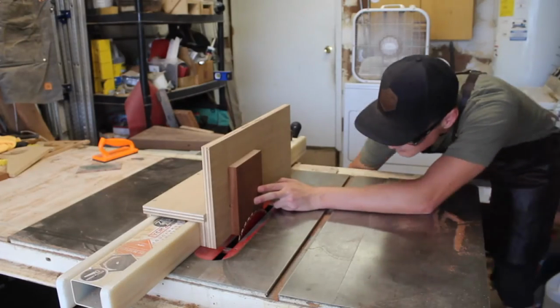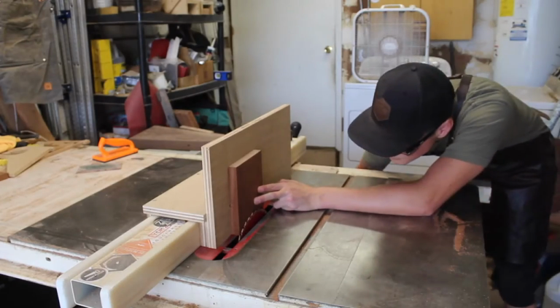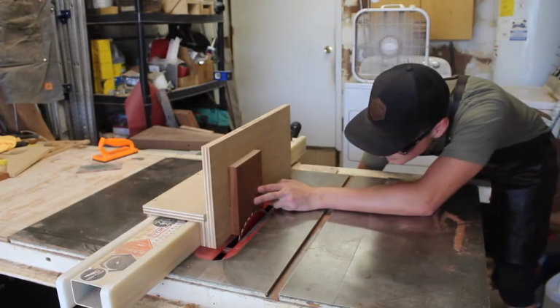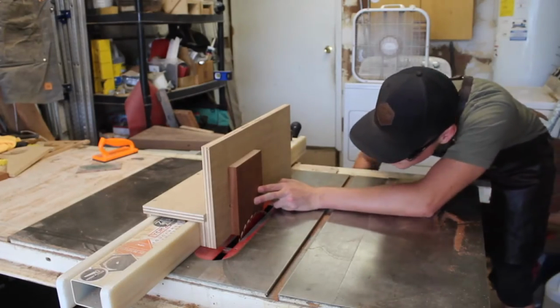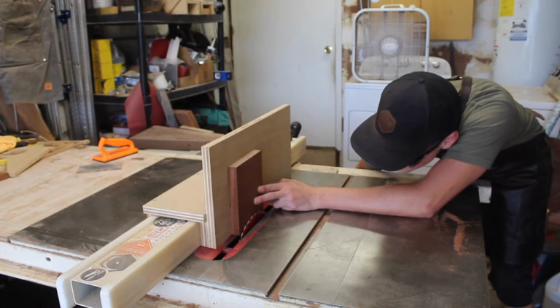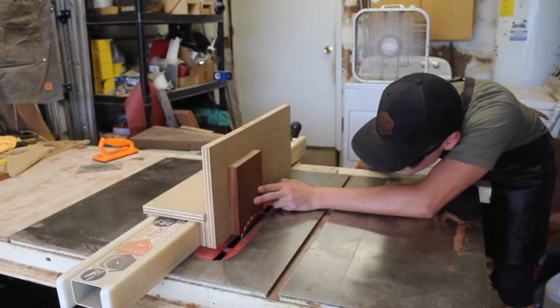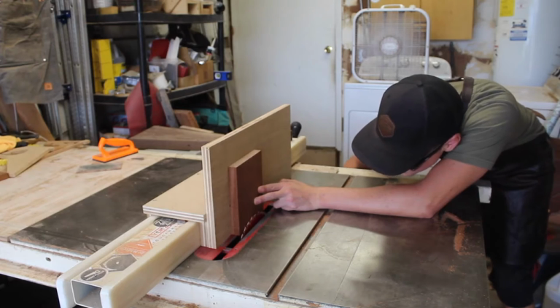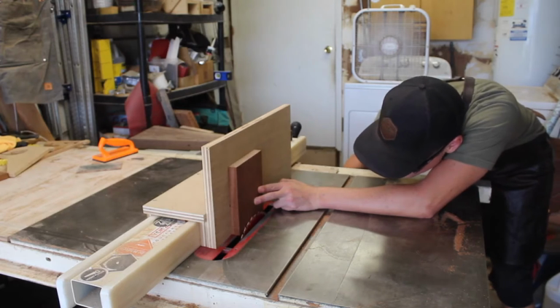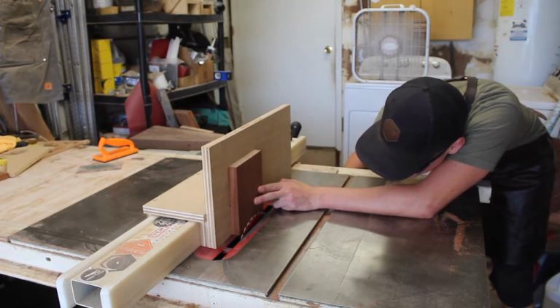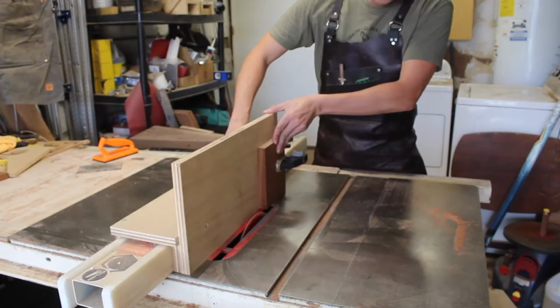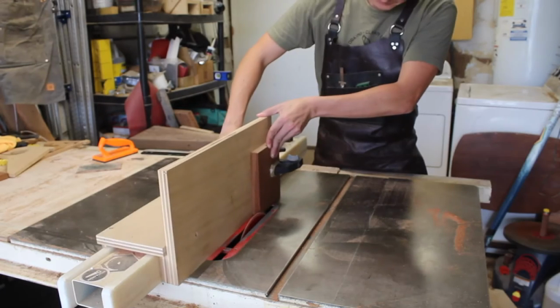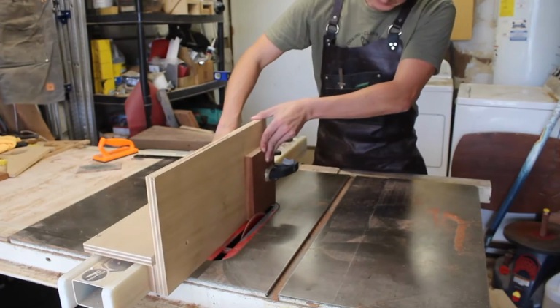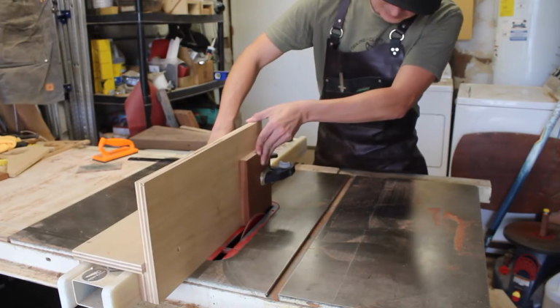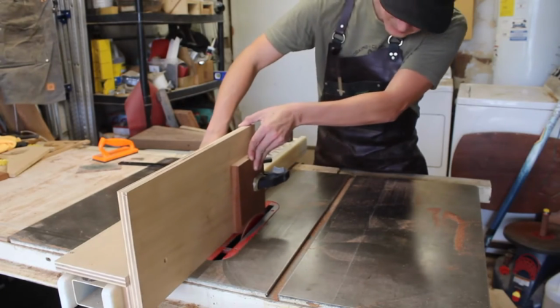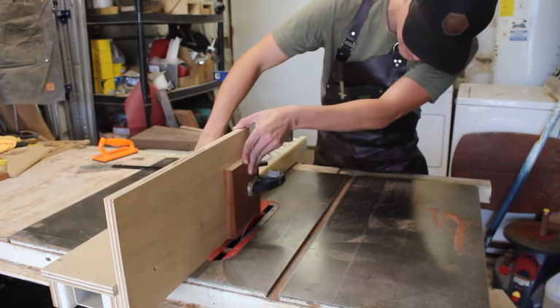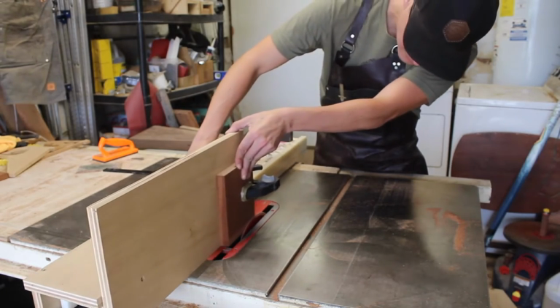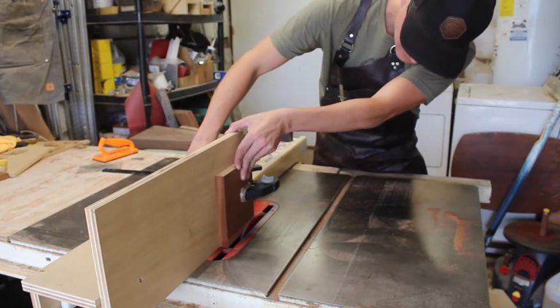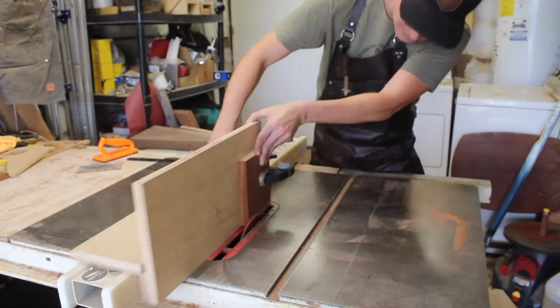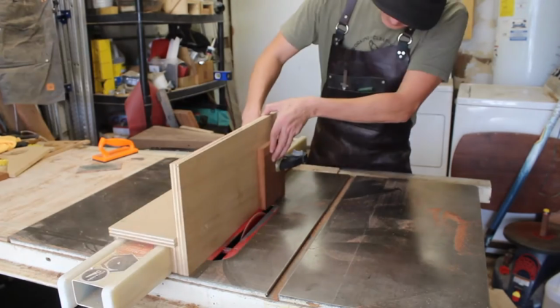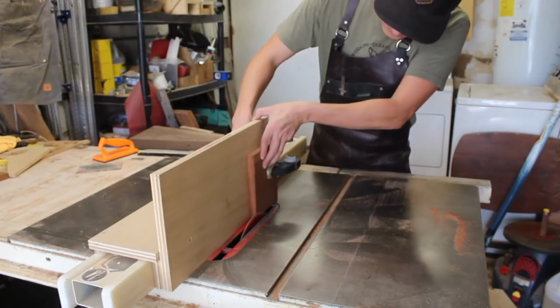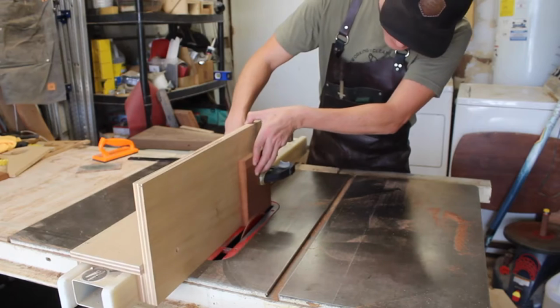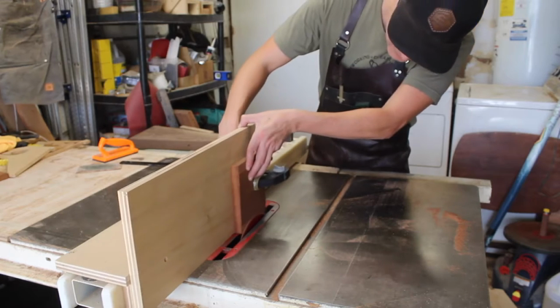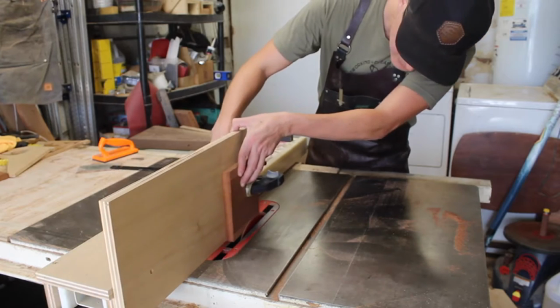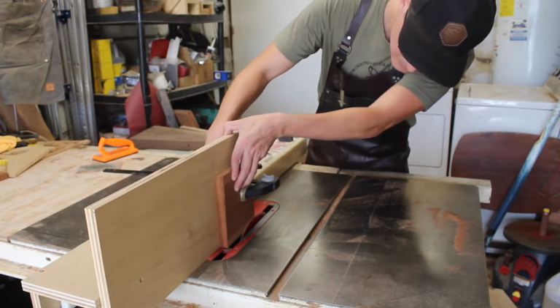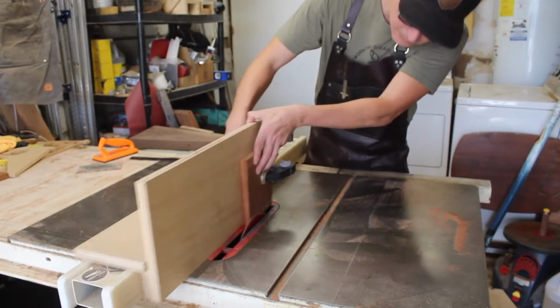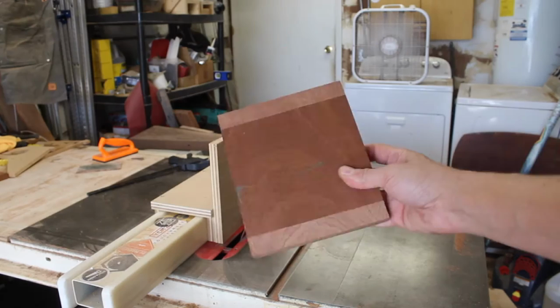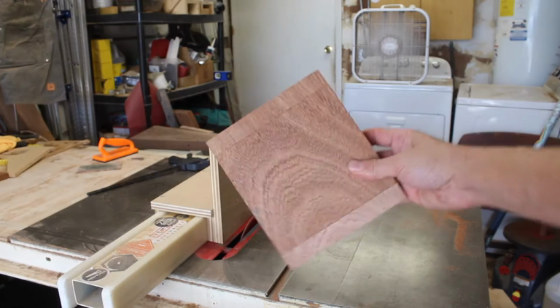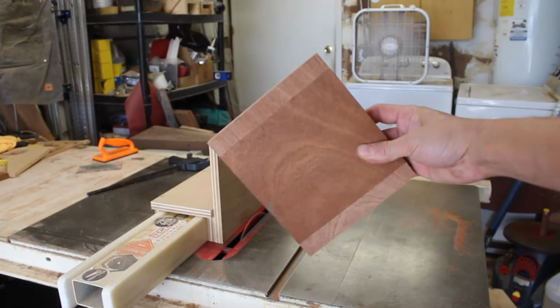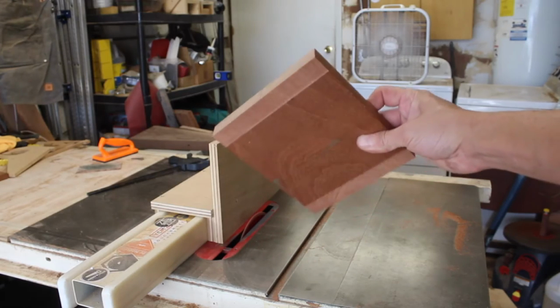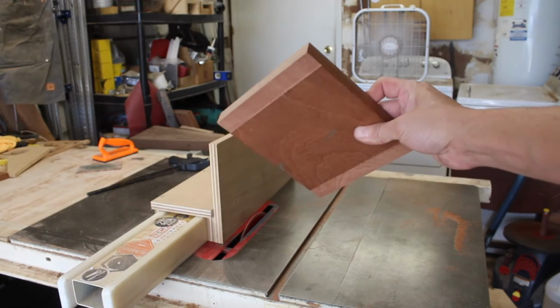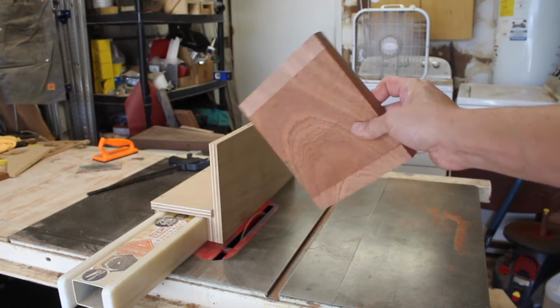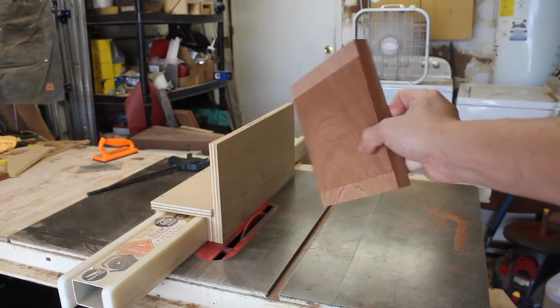I do a little rabbet on the inside corners of the carcass. The purpose is to not only hide some of the imperfections that happen when you're sawing, but also to give your chisel a little something to rest on while you're paring out waste.